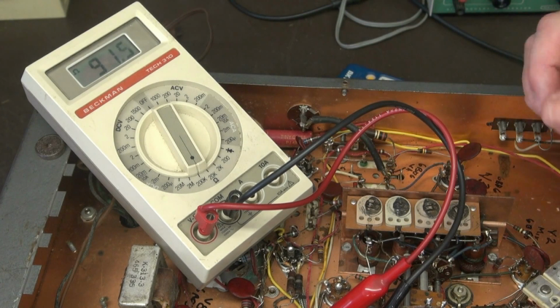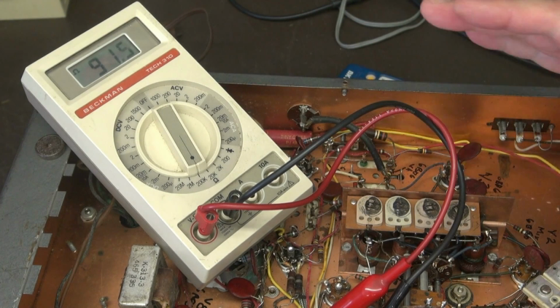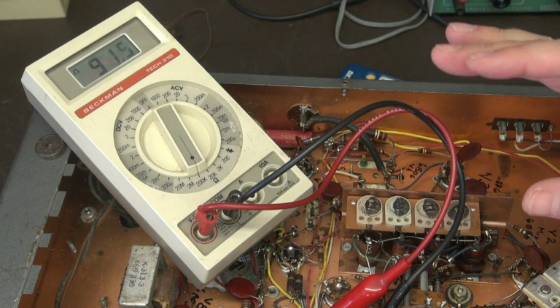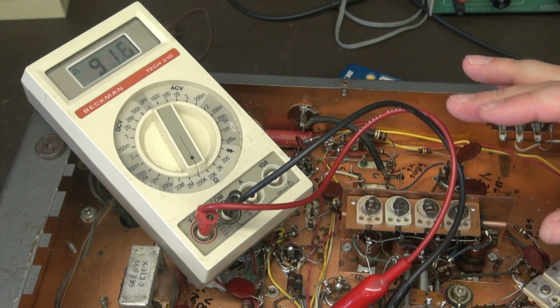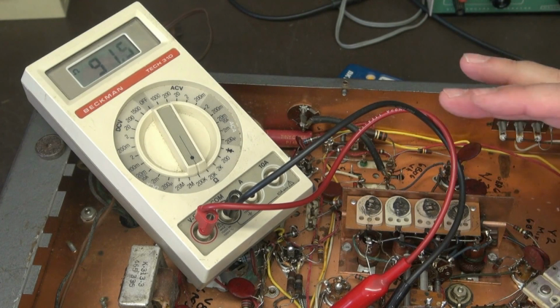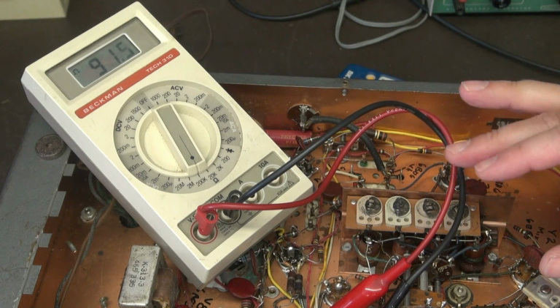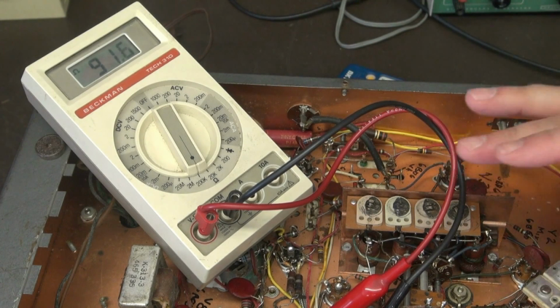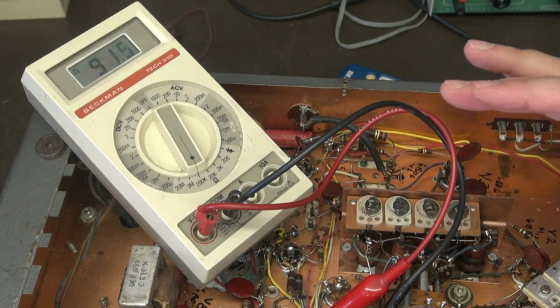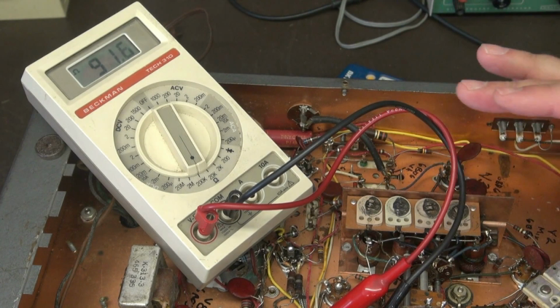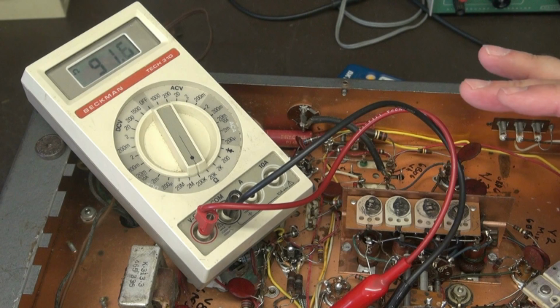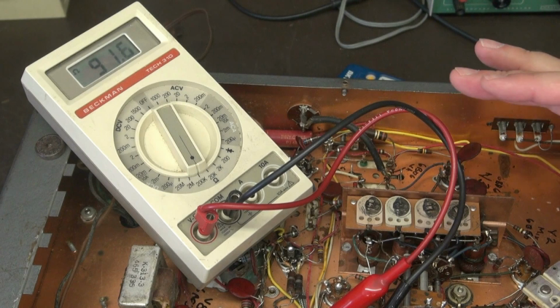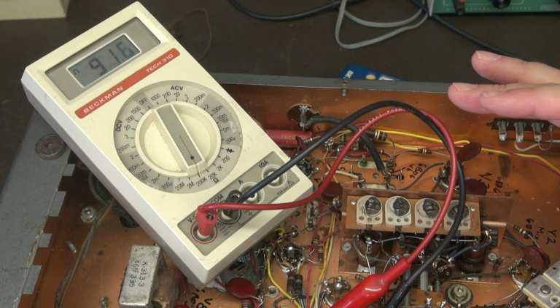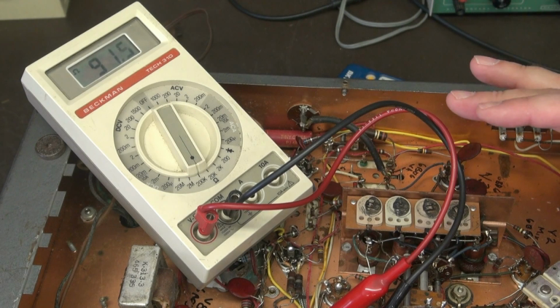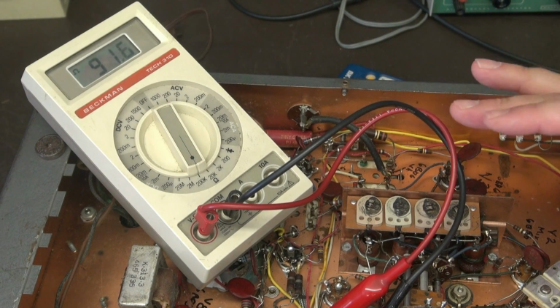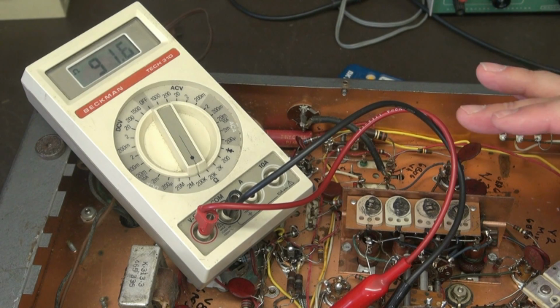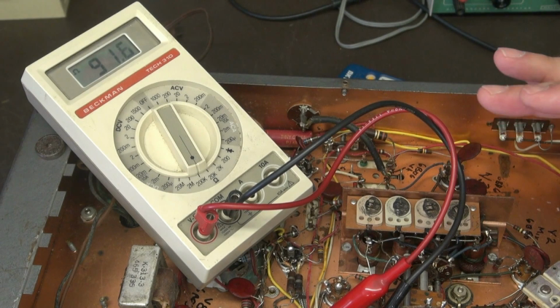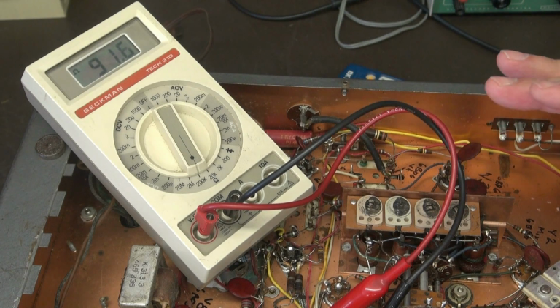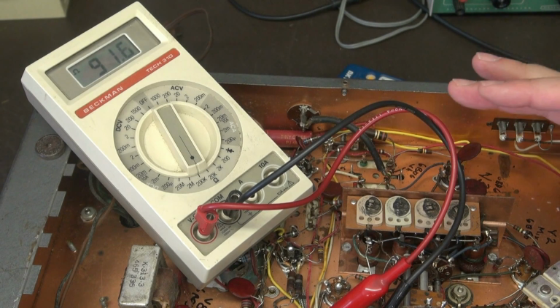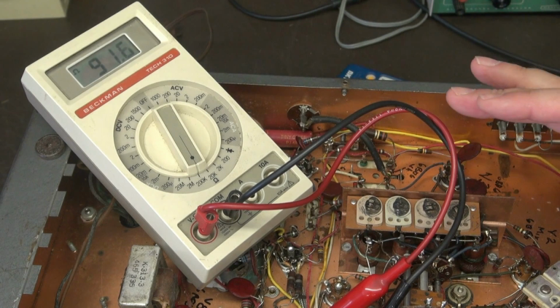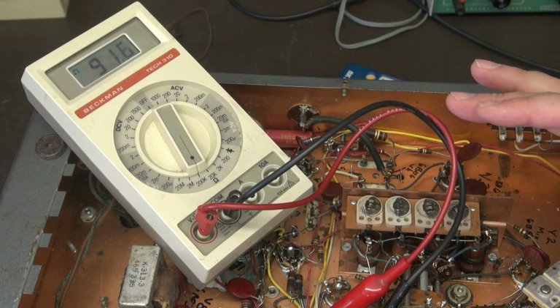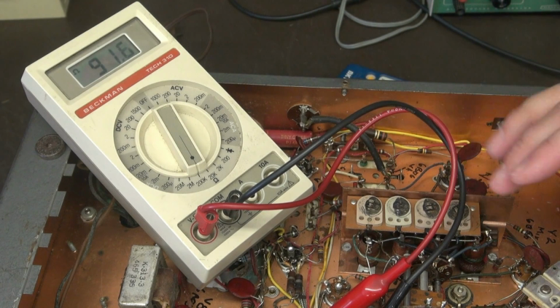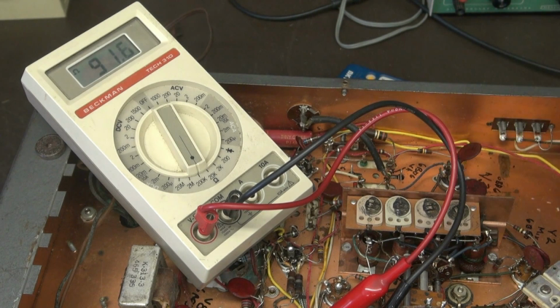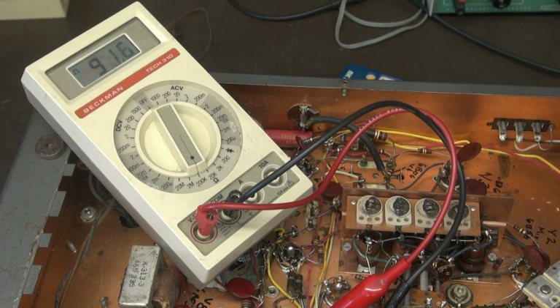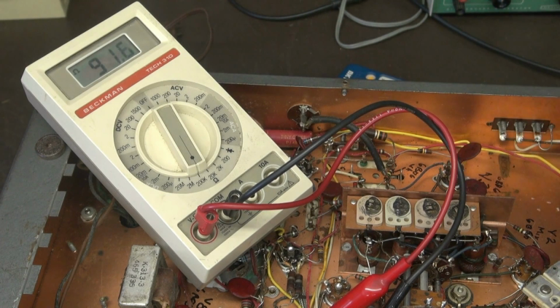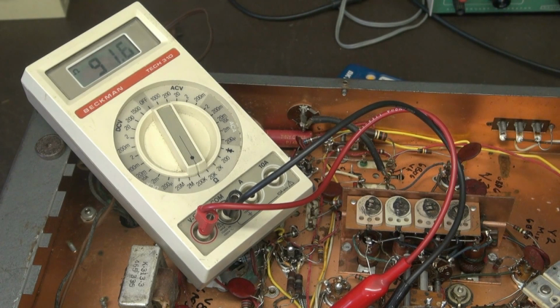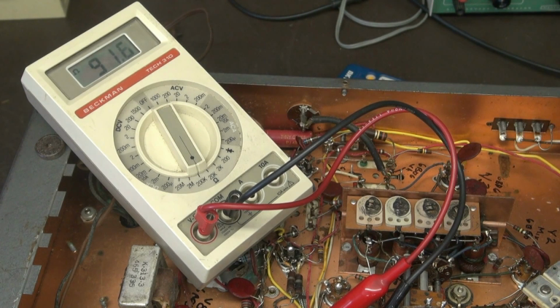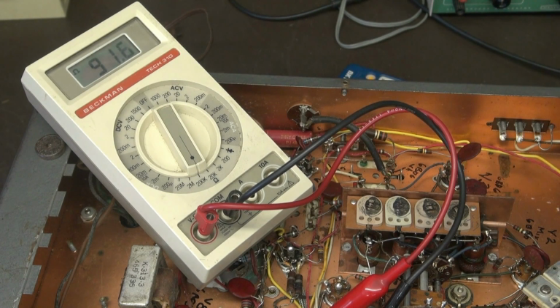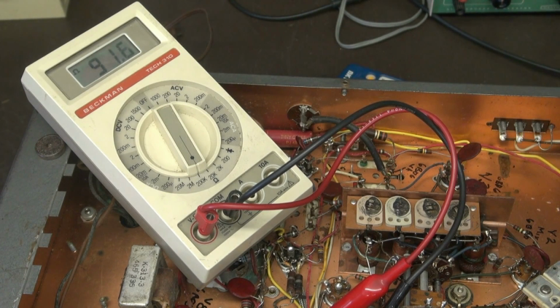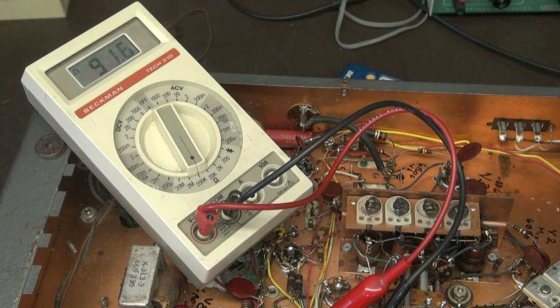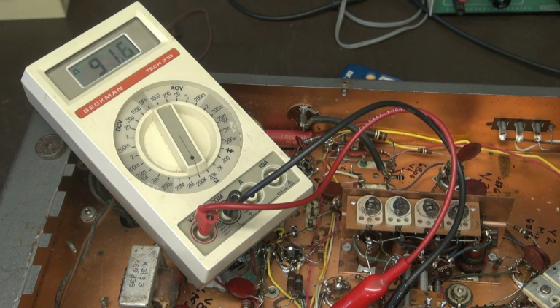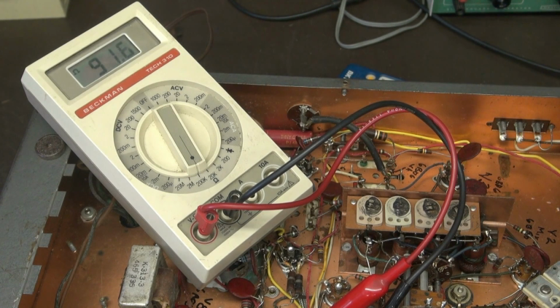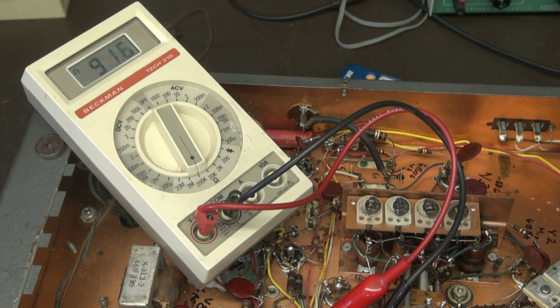So what I'm going to do first off is change these resistors - the ones that I know are bad - and then I'll recheck those voltages that are reading strange.